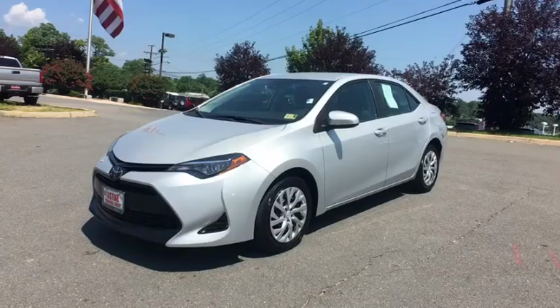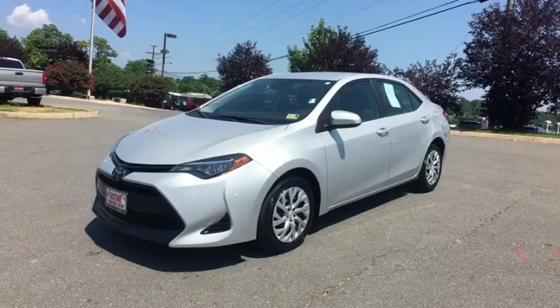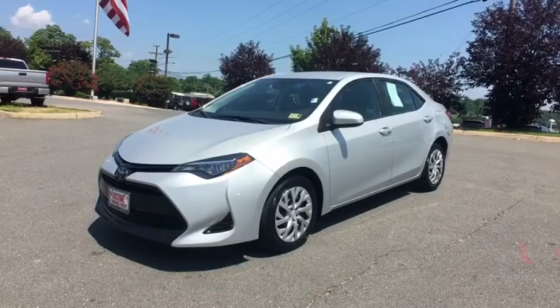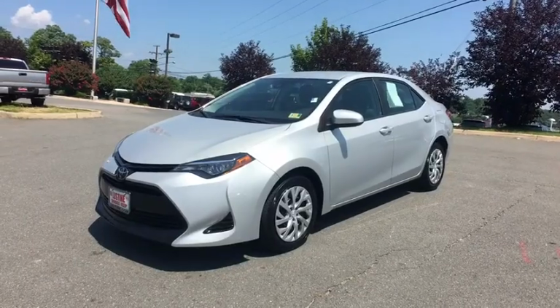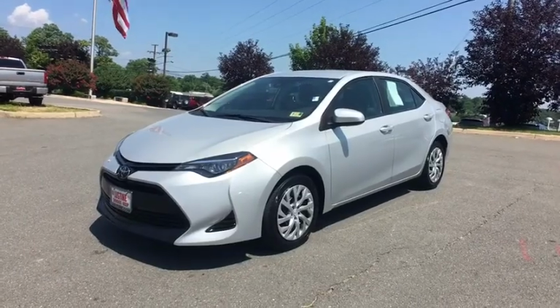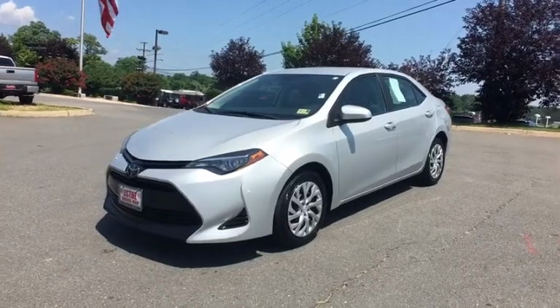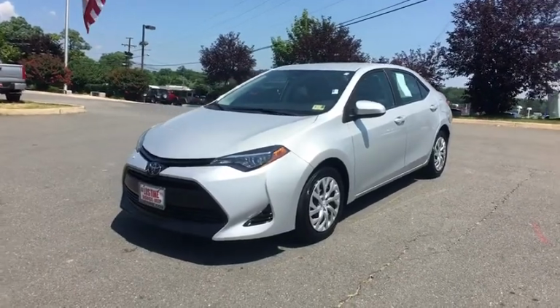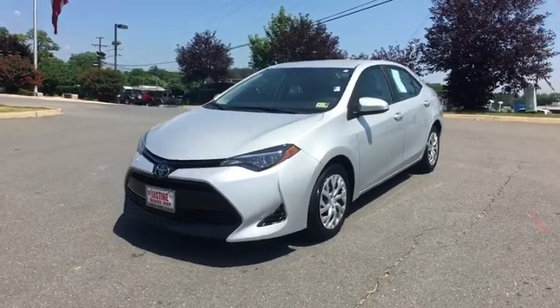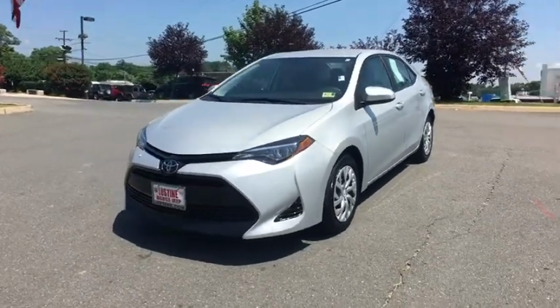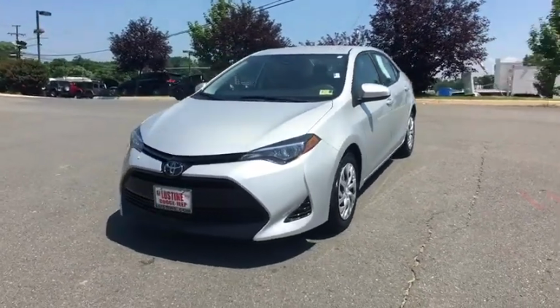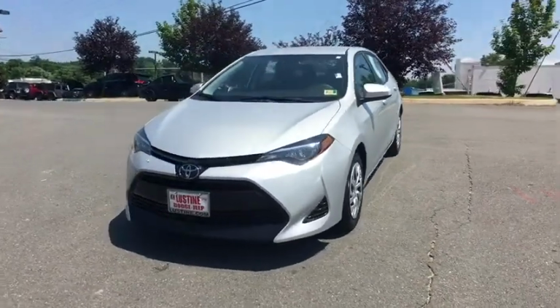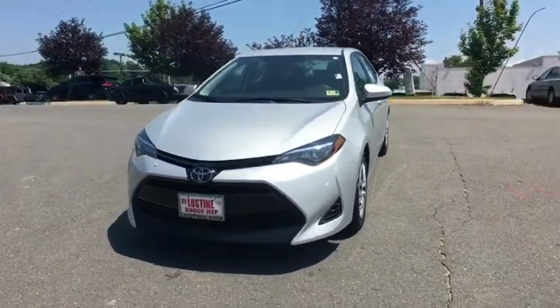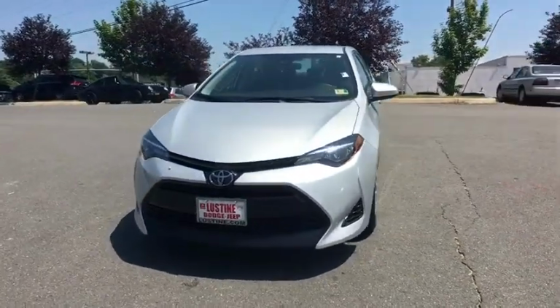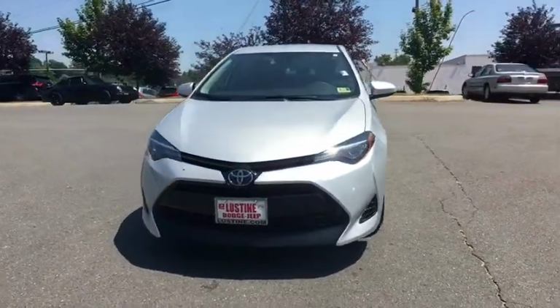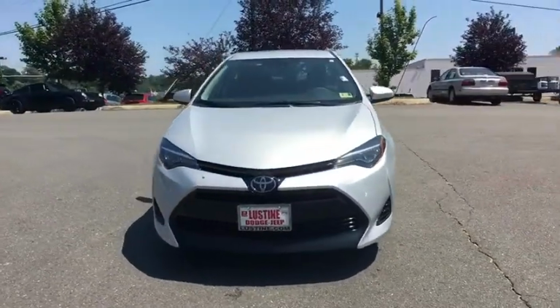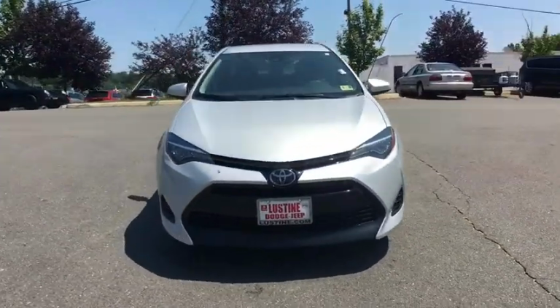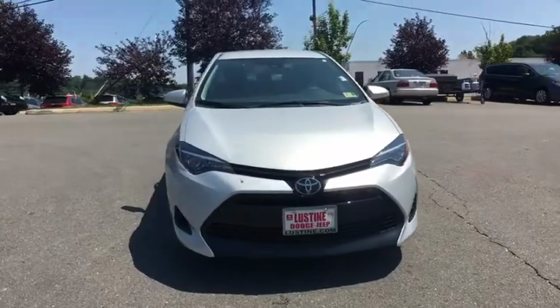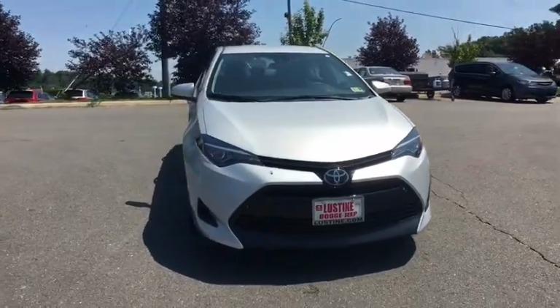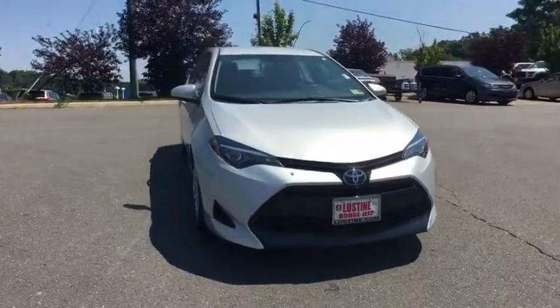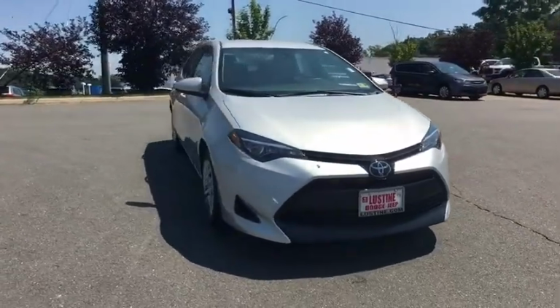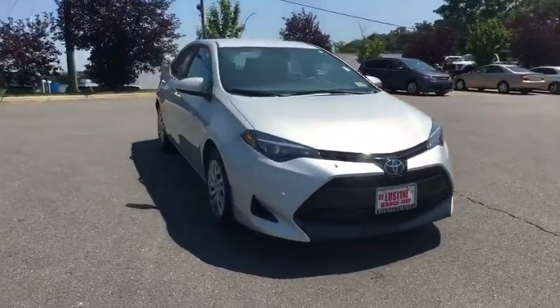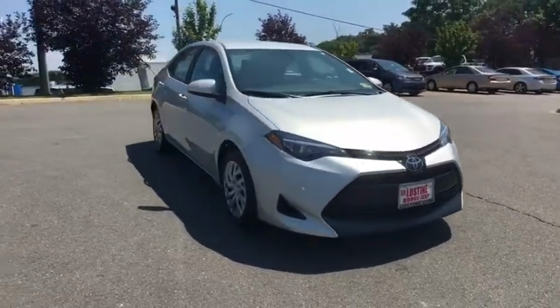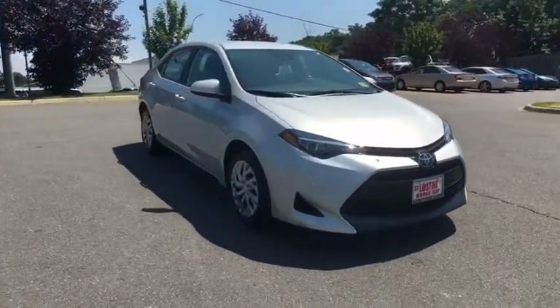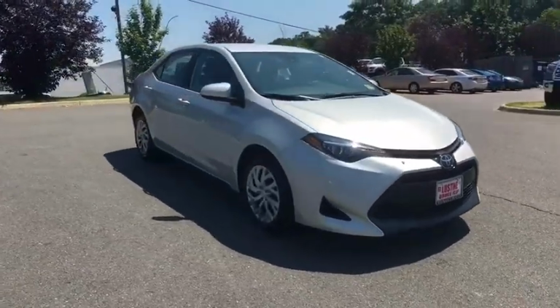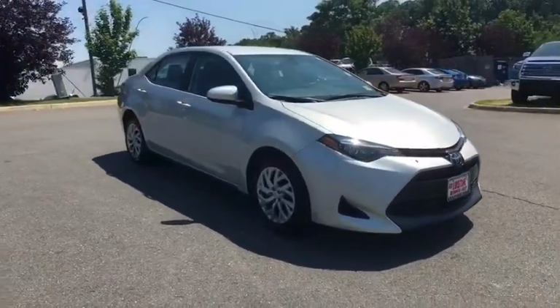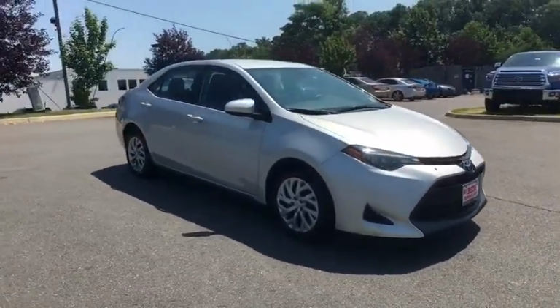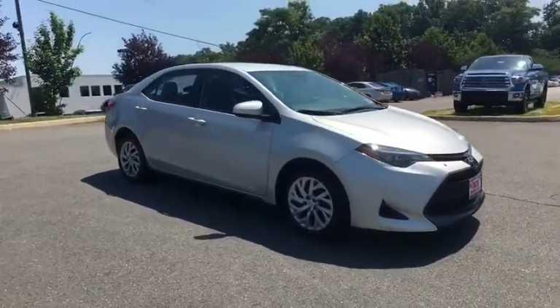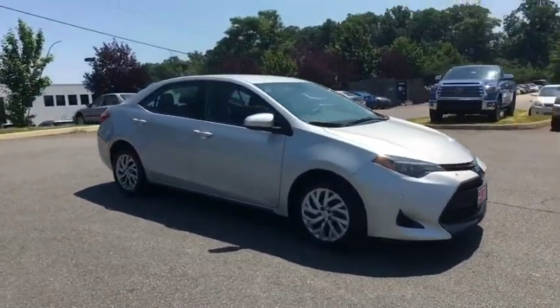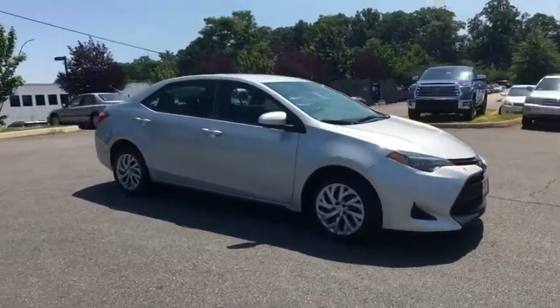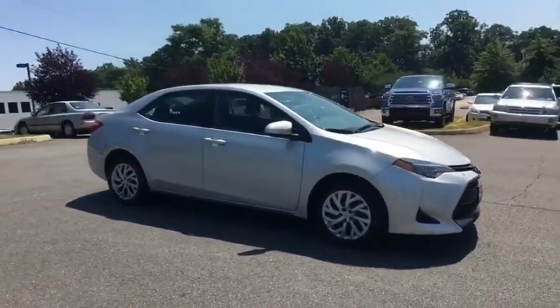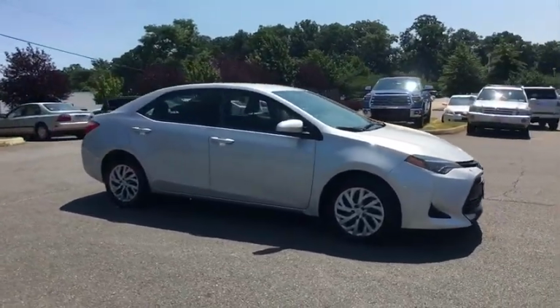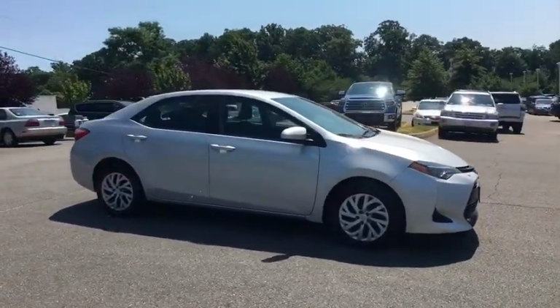2018 Toyota Corolla. The Corolla is still a great option for those who want dependability, comfort, and value. This vehicle has less than 30,000 miles.